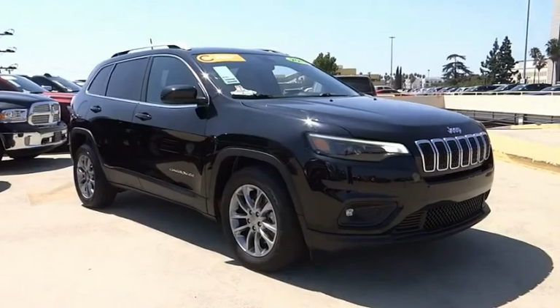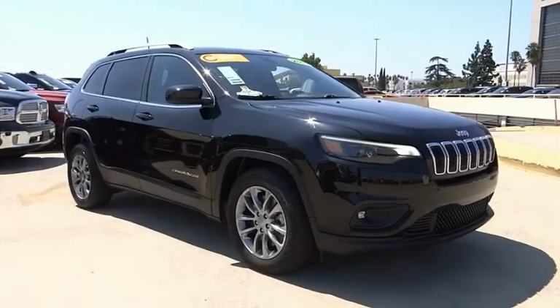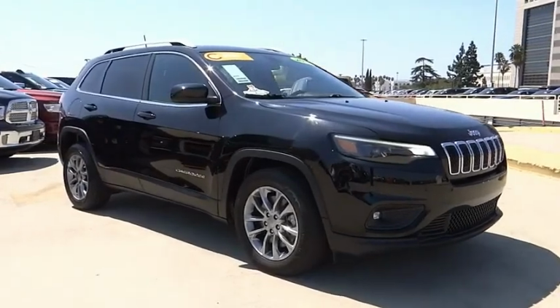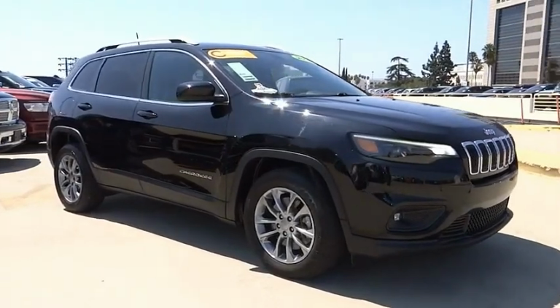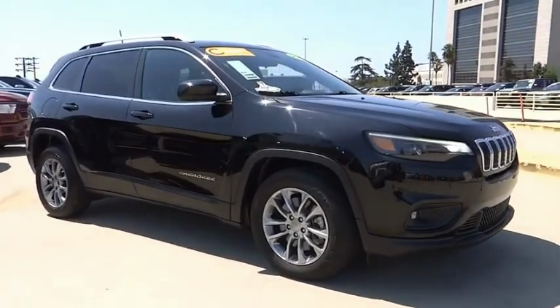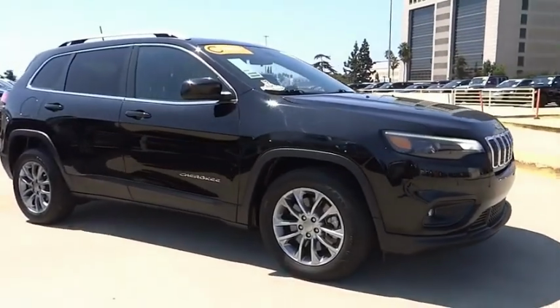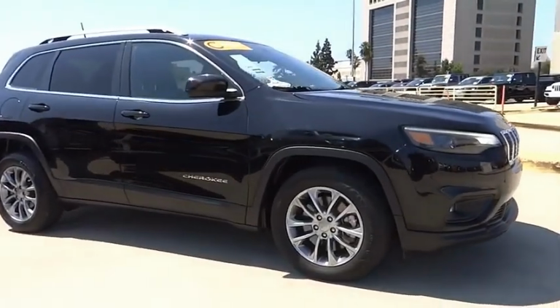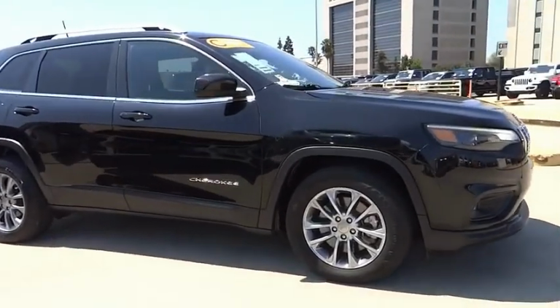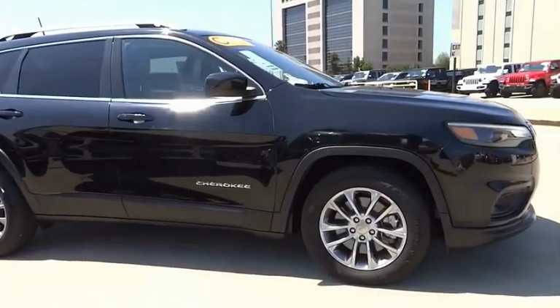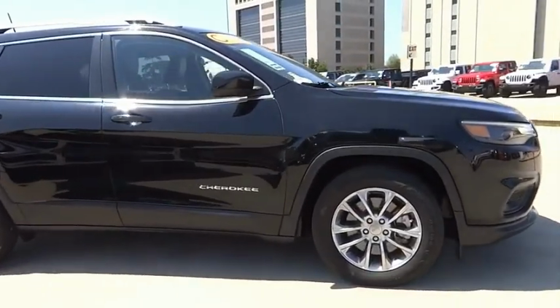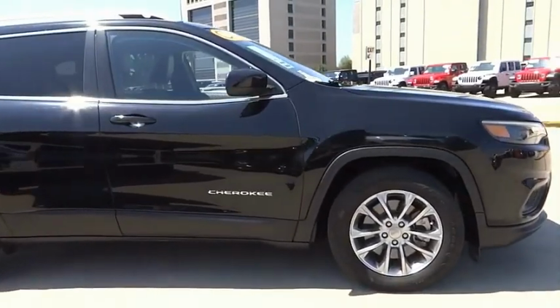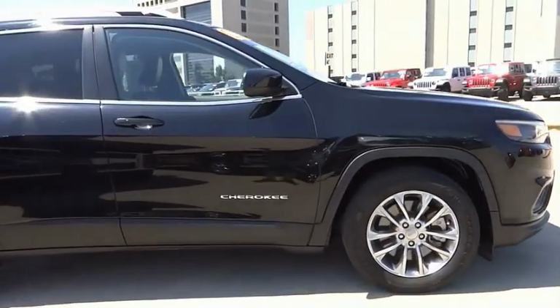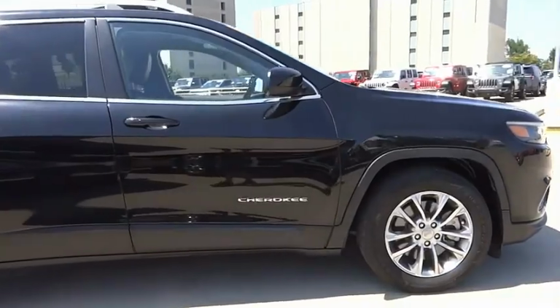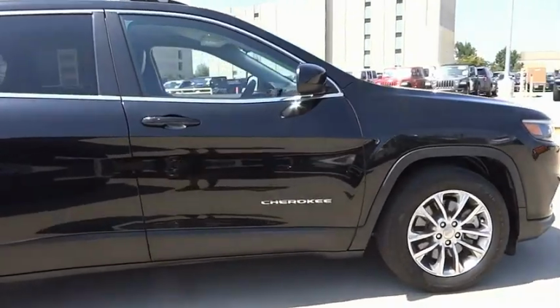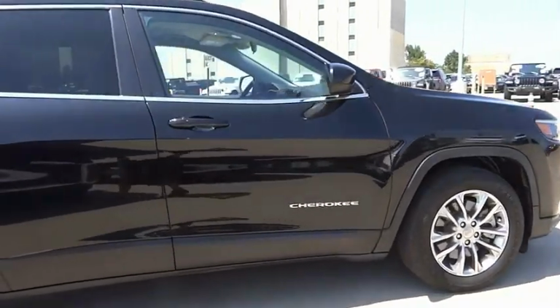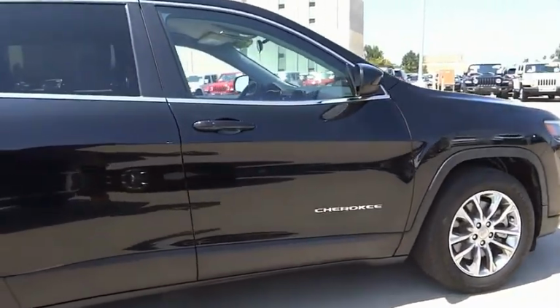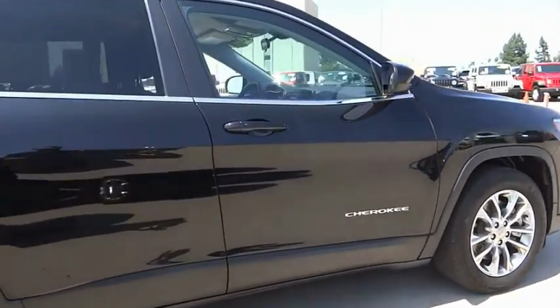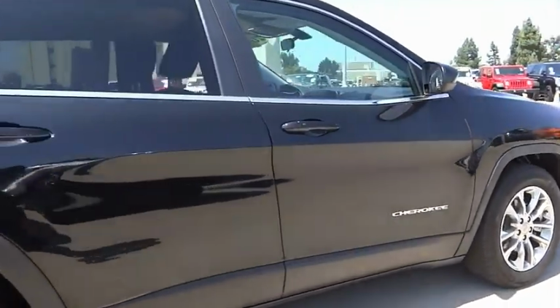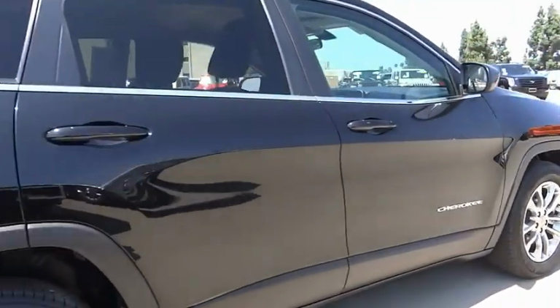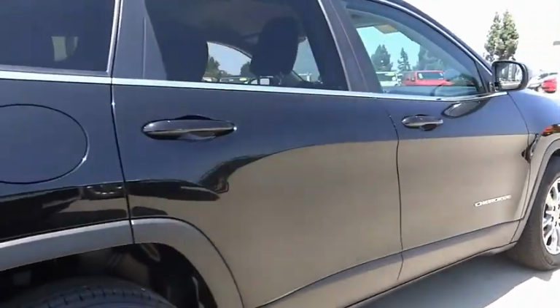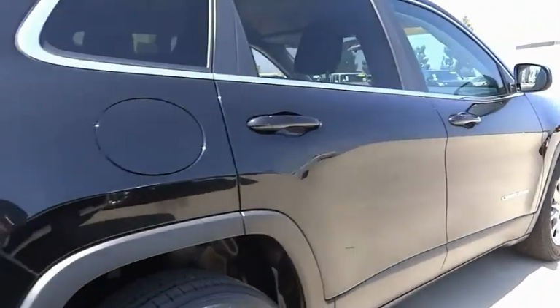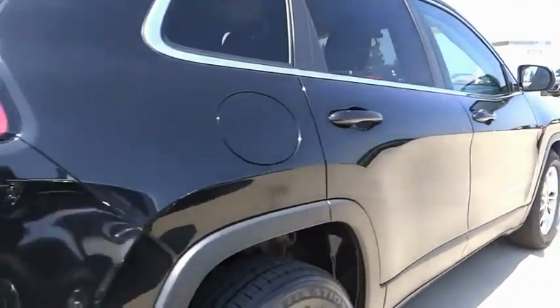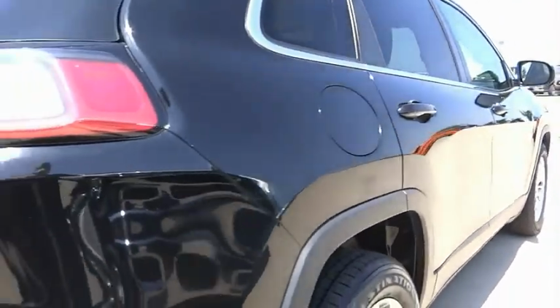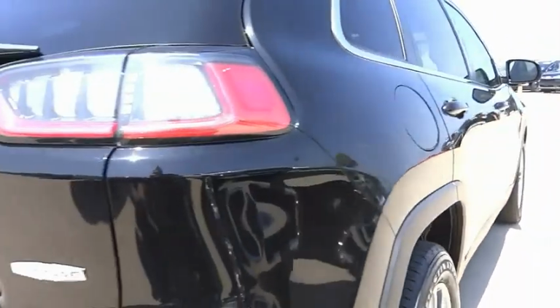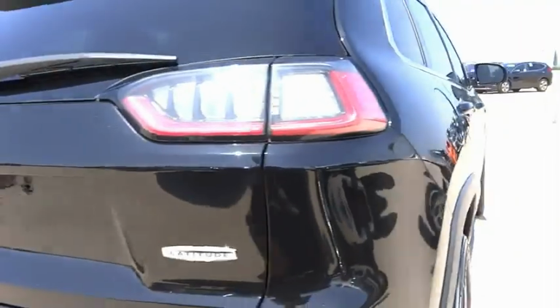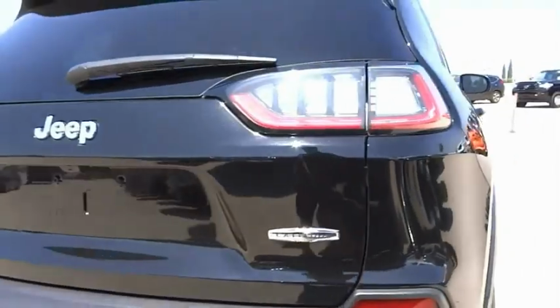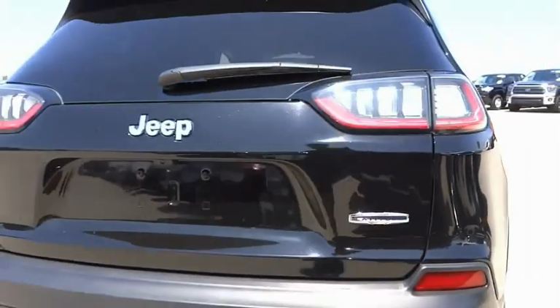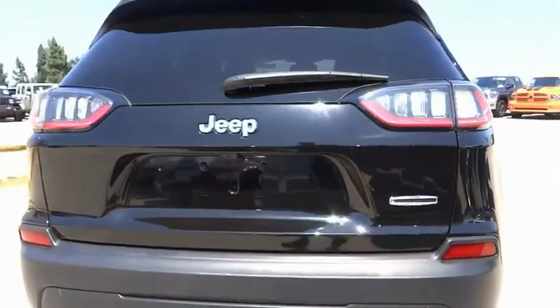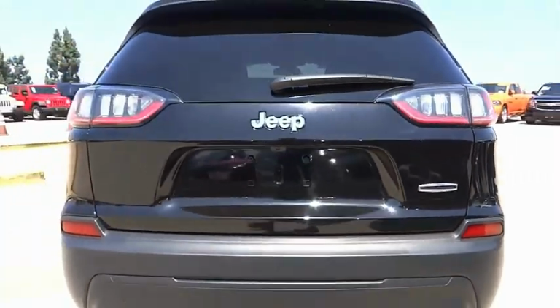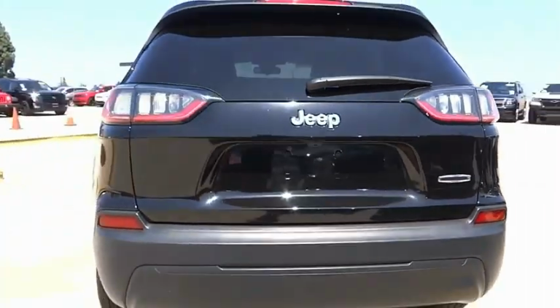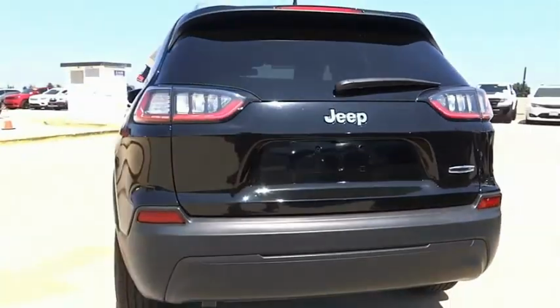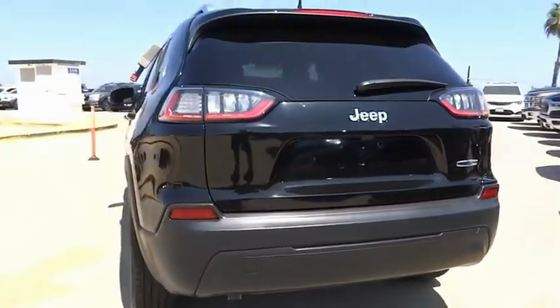Take a ride in the 2019 Cherokee. The Jeep Cherokee offers superior off-road capability. This makes the Cherokee a fine choice for families who venture off-road or vacation in the mountains or other remote areas.